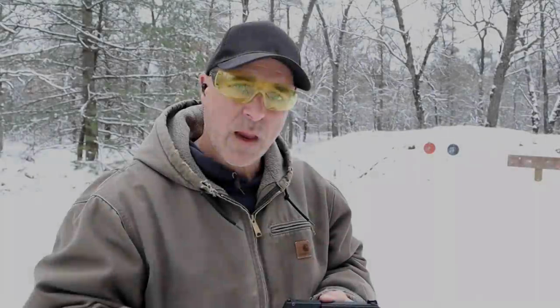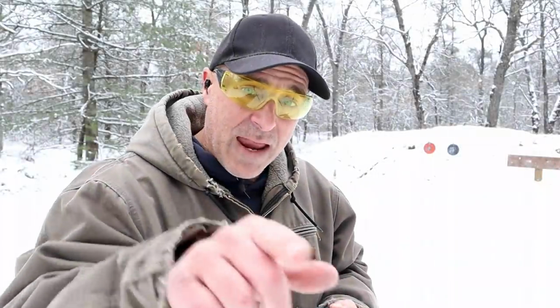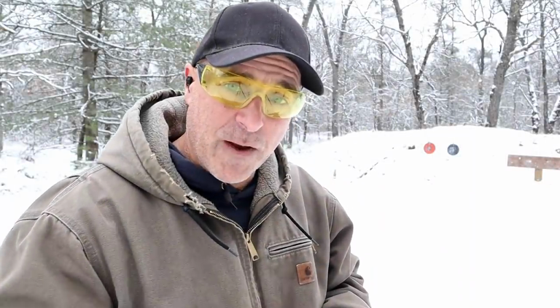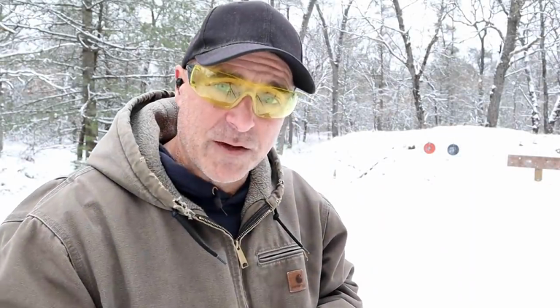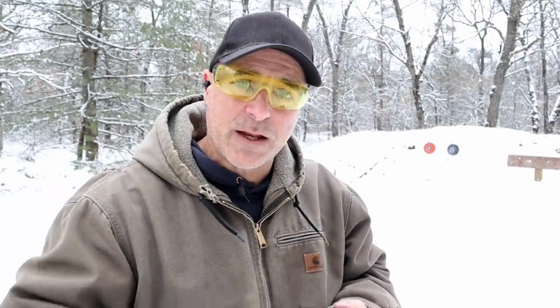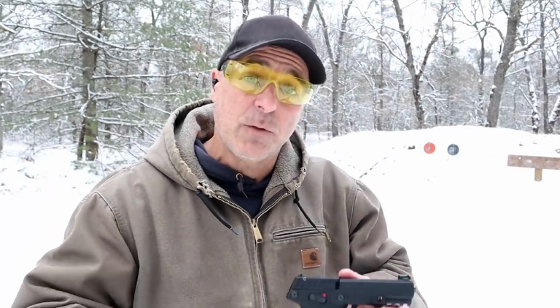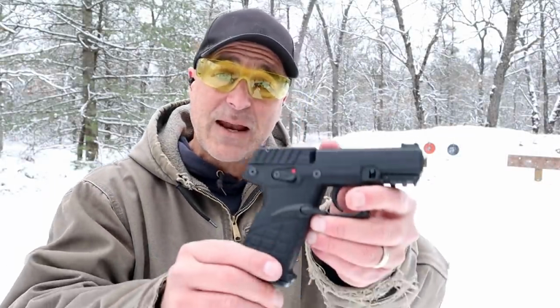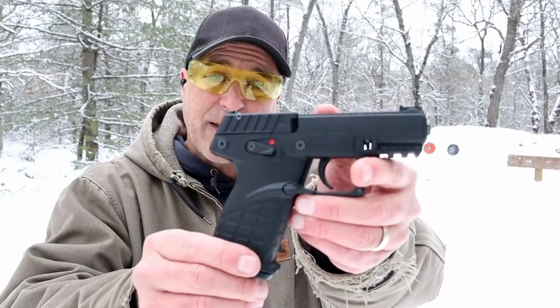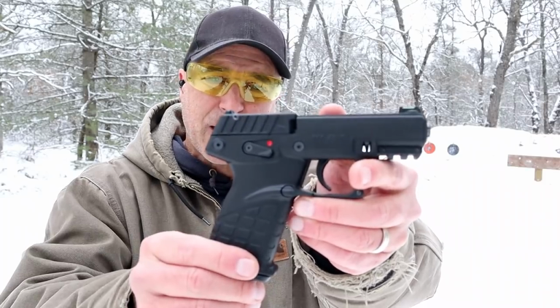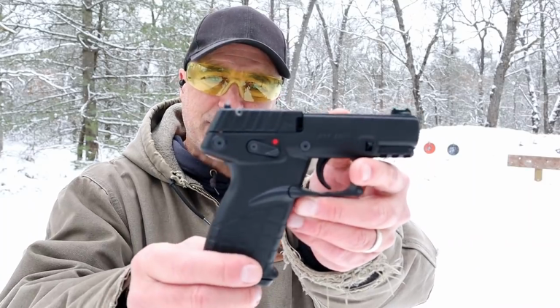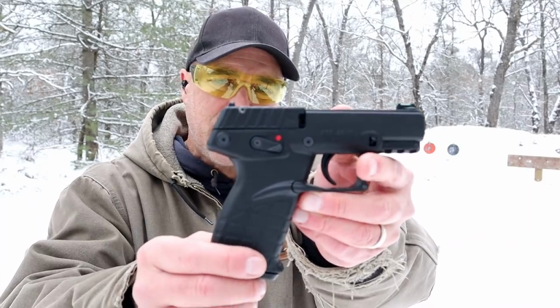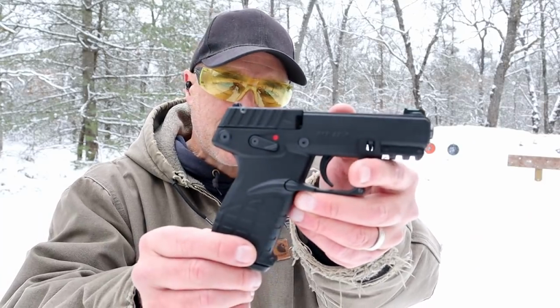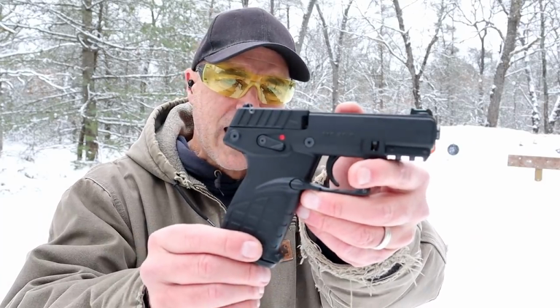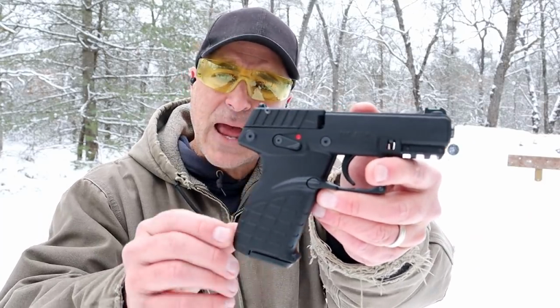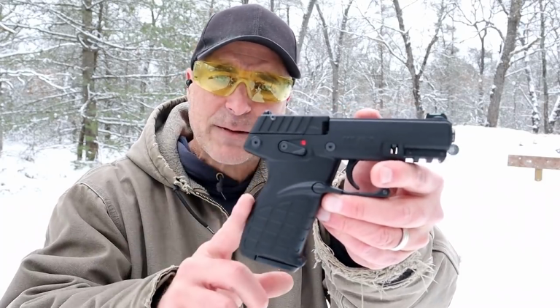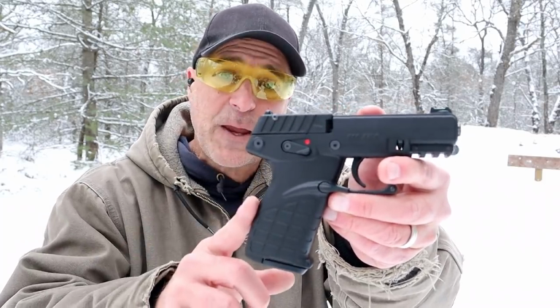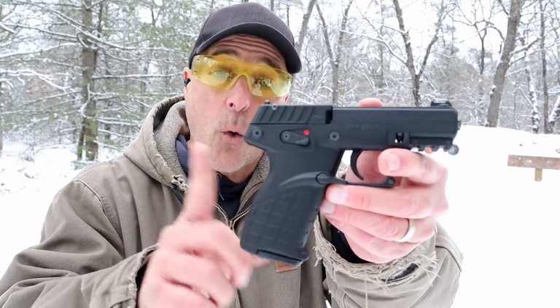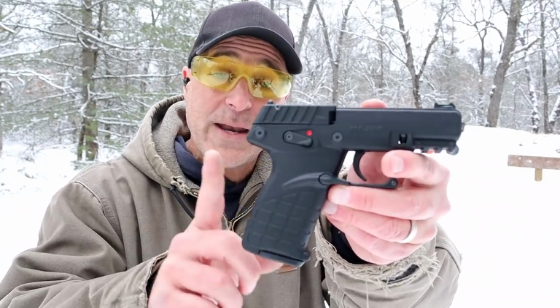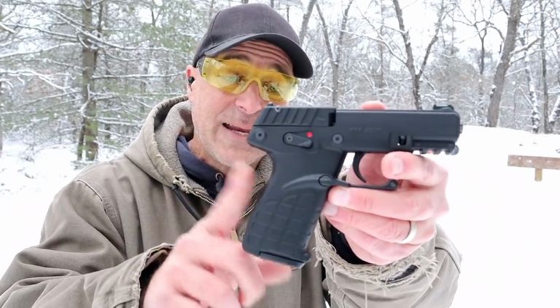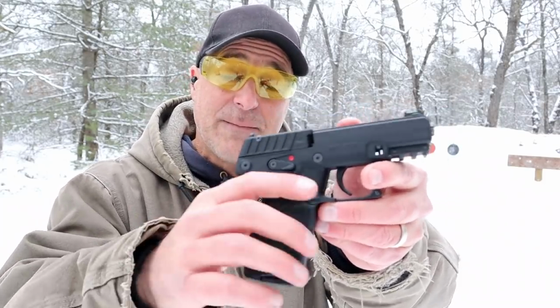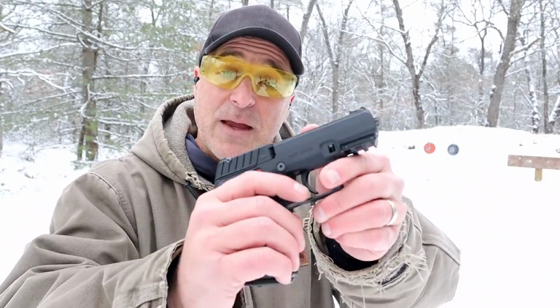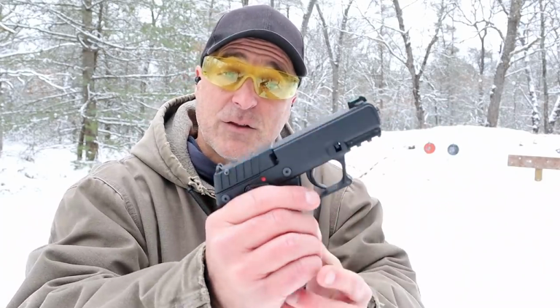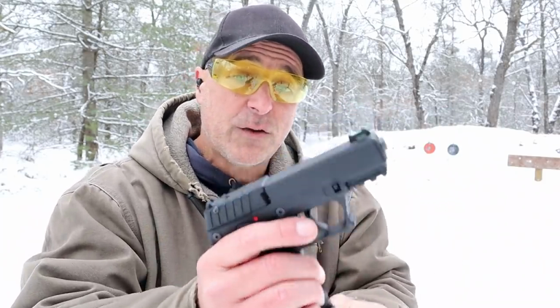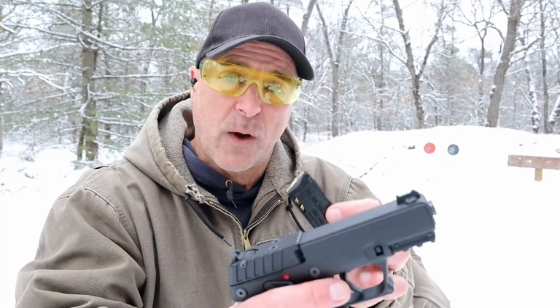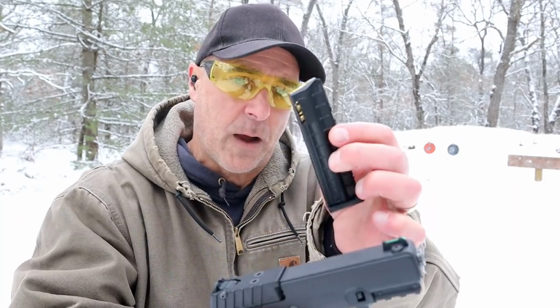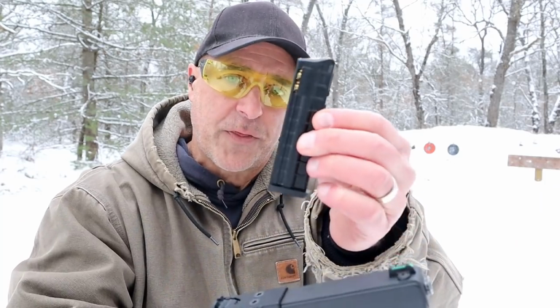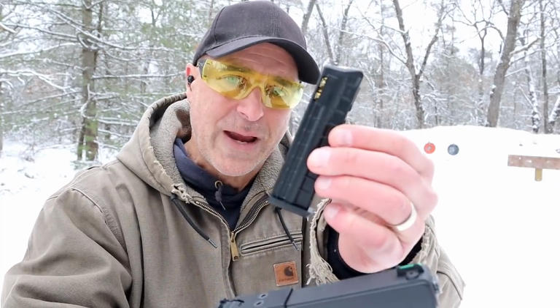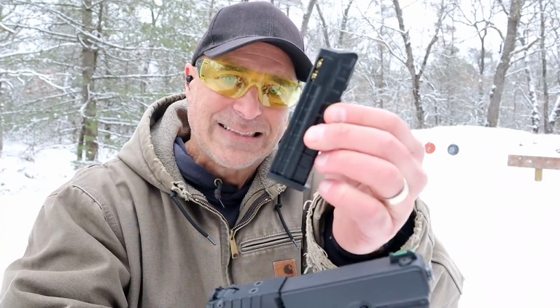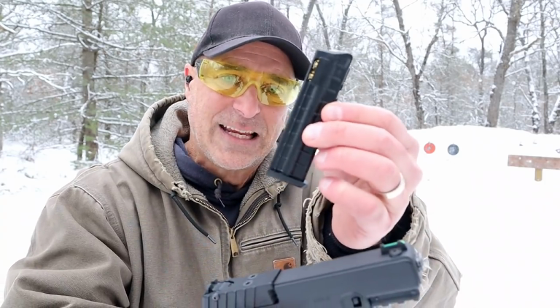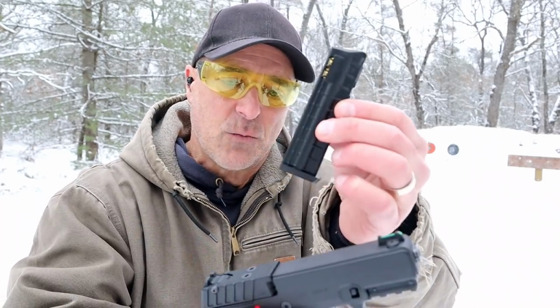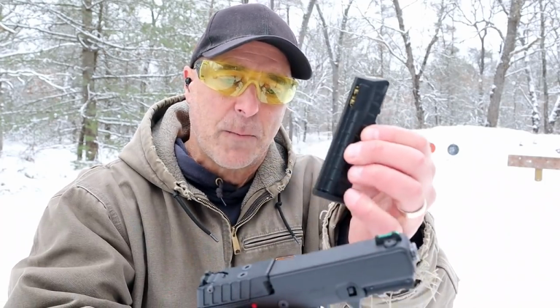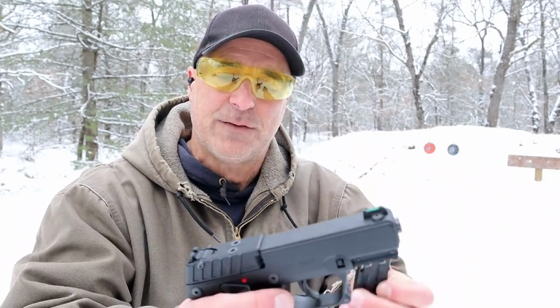Hey there friends, thanks for checking in. Today we're looking at the Kel-Tec P17 budget handgun, MSRP $199. It is a .22 long rifle that comes with three 16-round magazines.